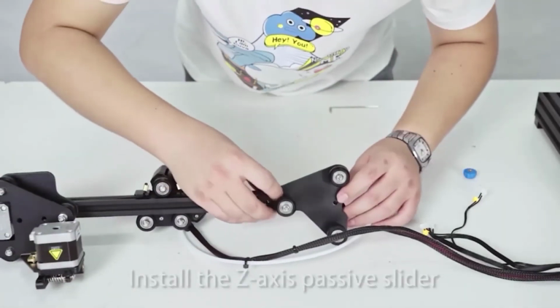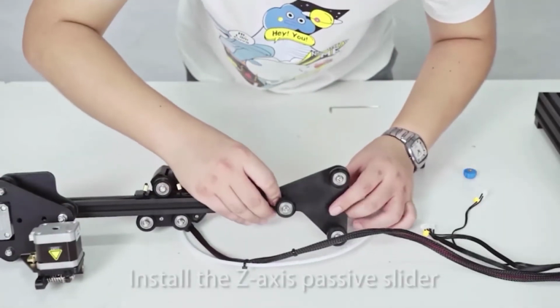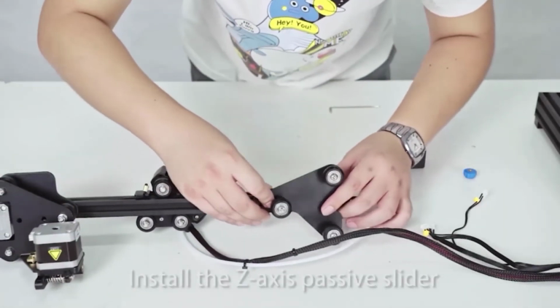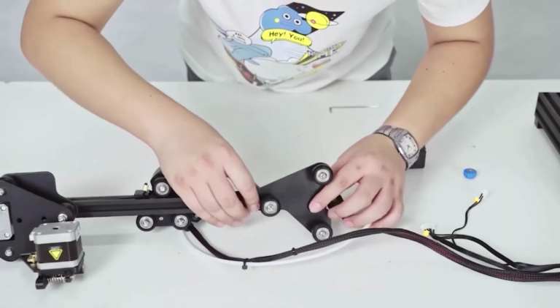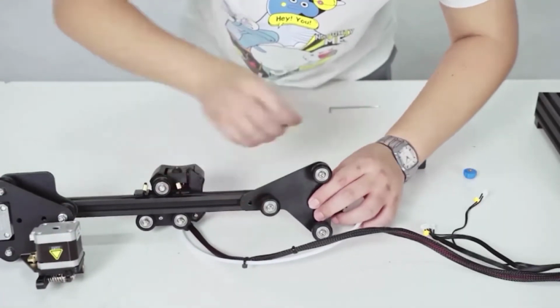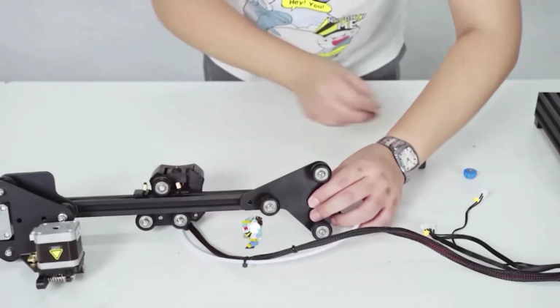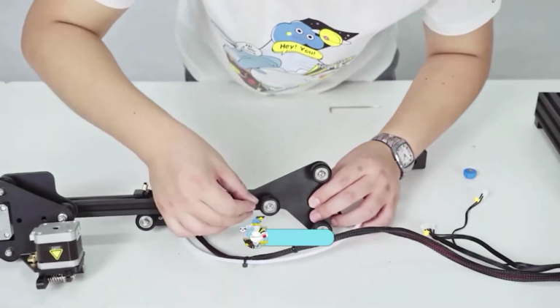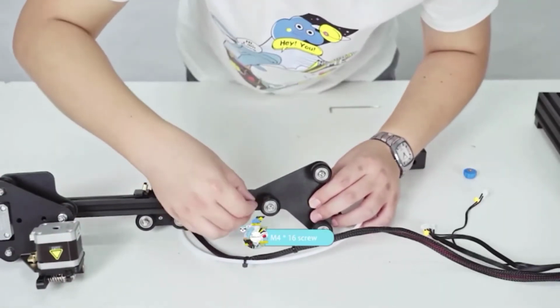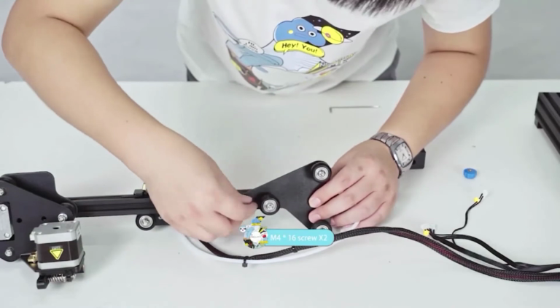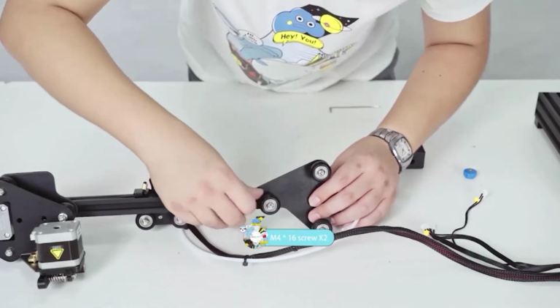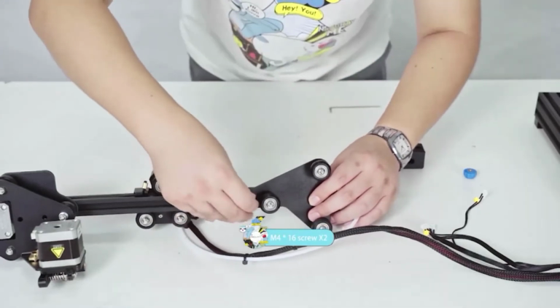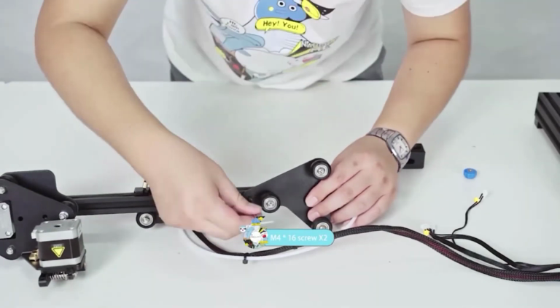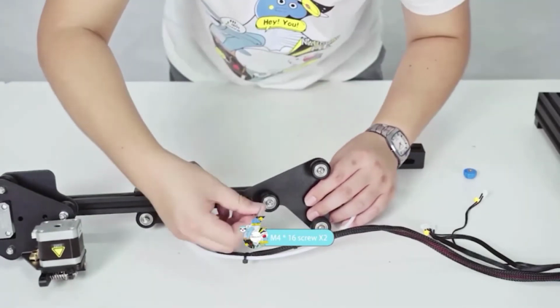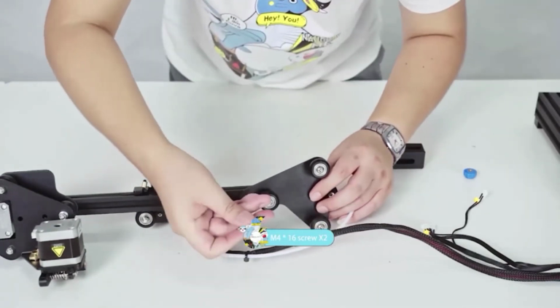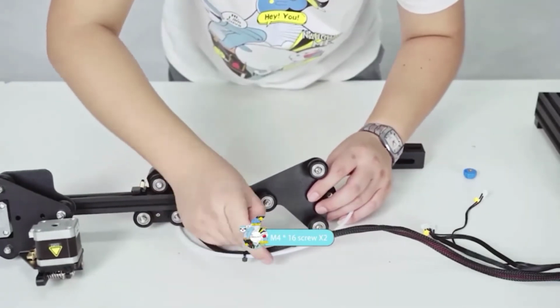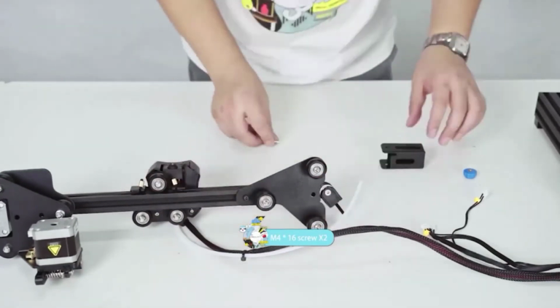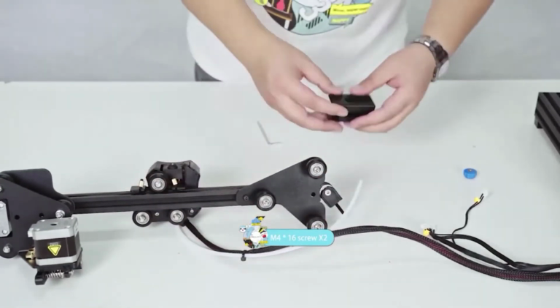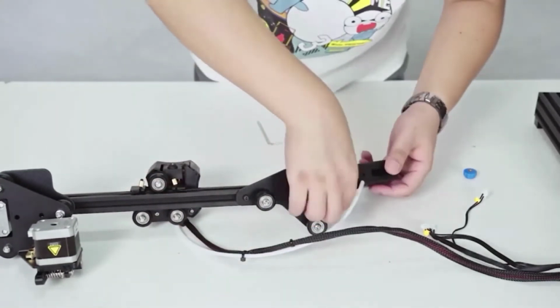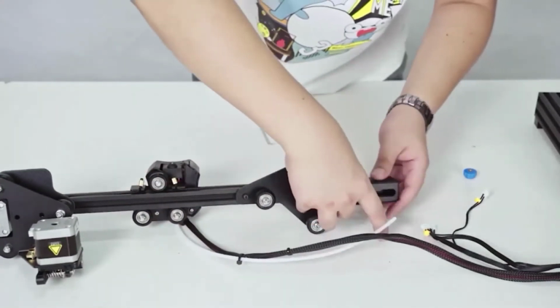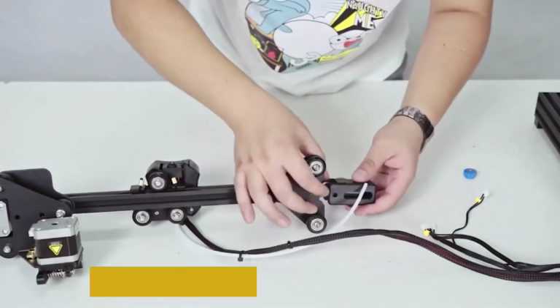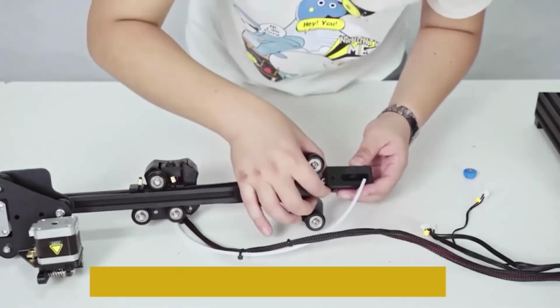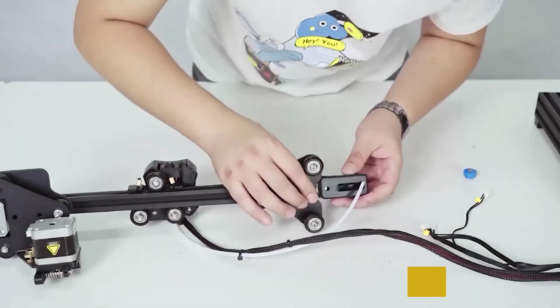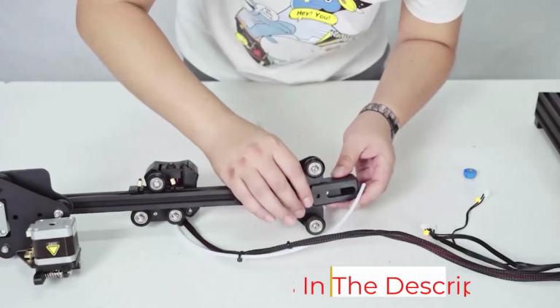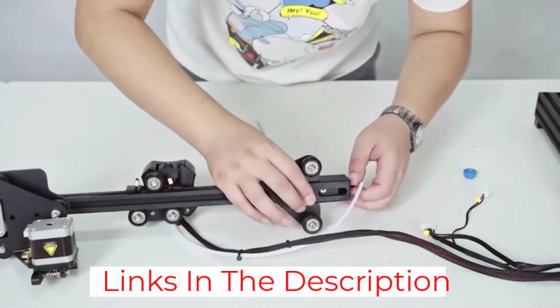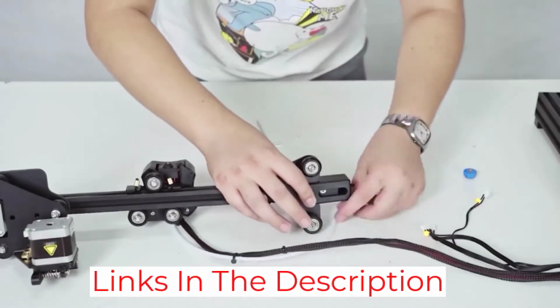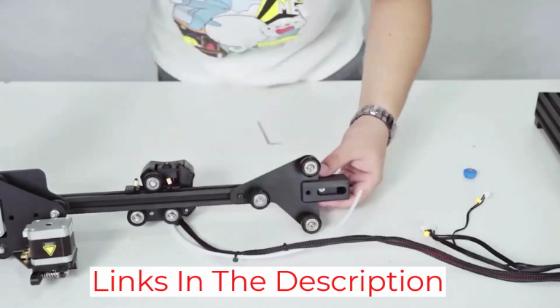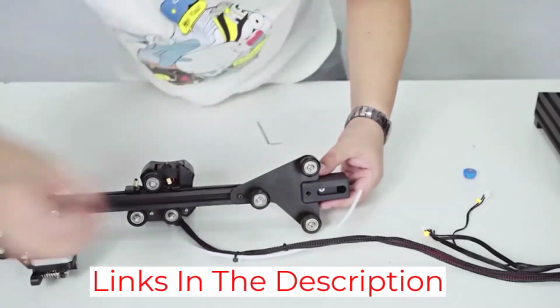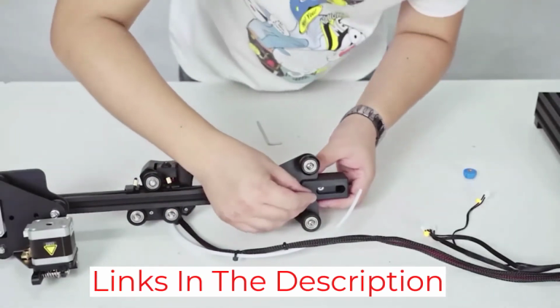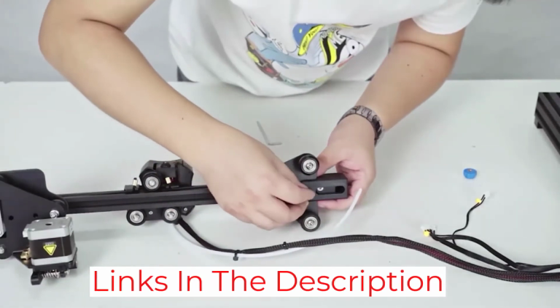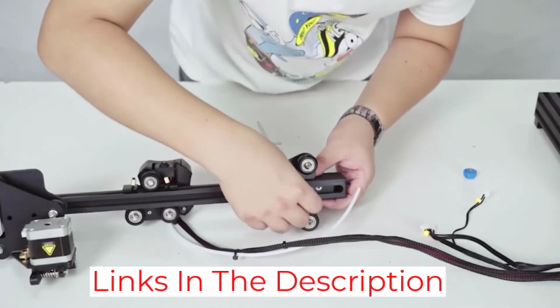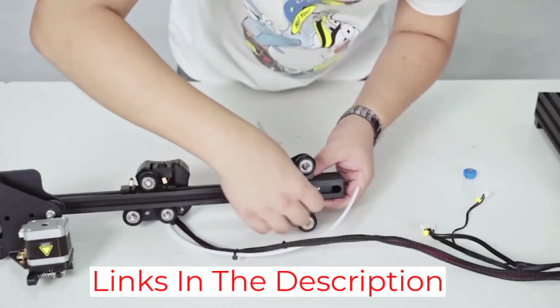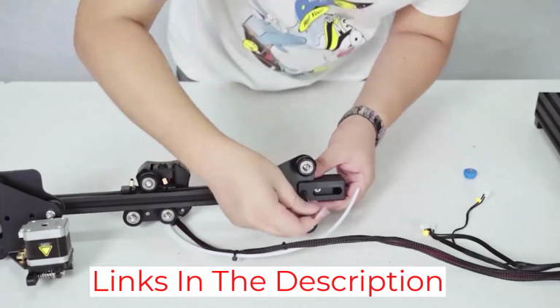The Ender 3v2's extruder has a new rotary knob that makes feeding and loading filament easier. It also has an upgraded user experience because of the 4.3-inch smart color screen and new UI system.